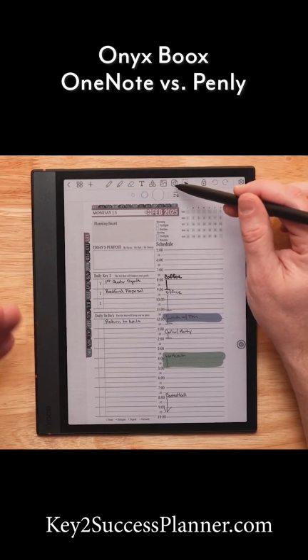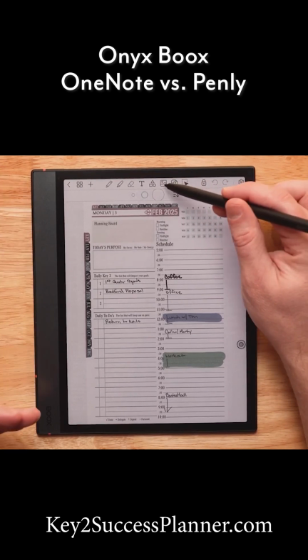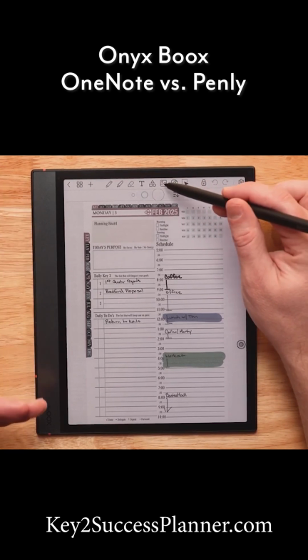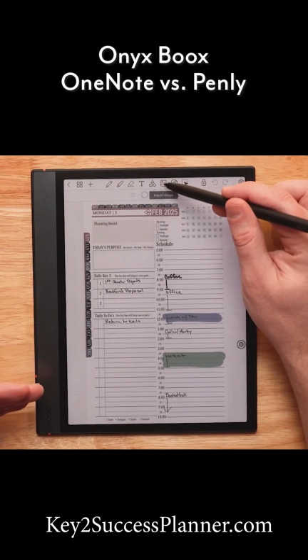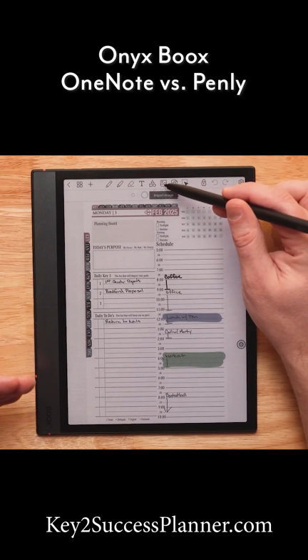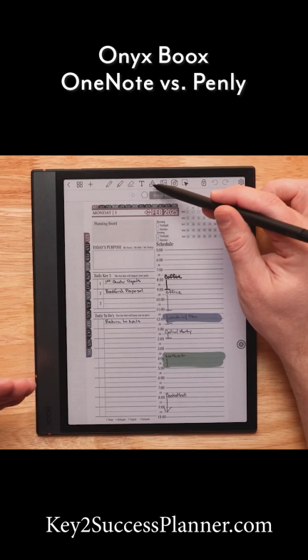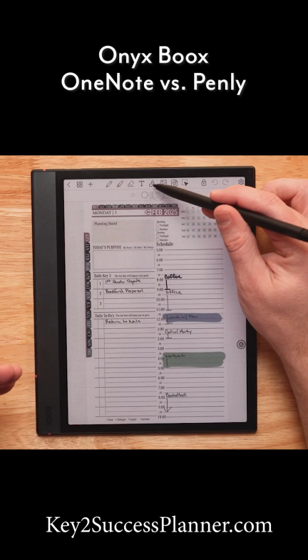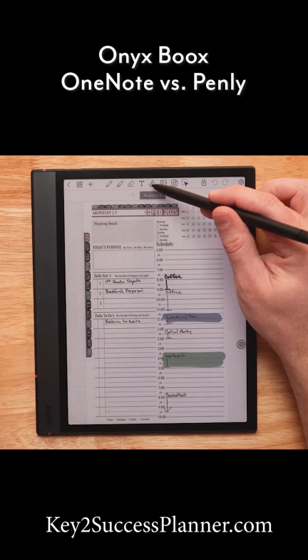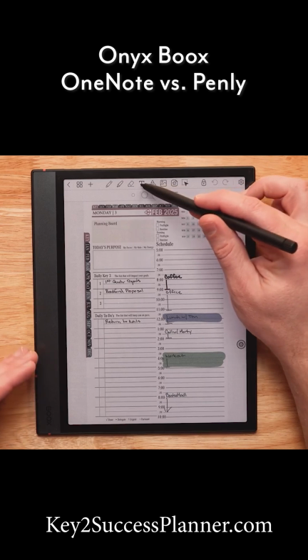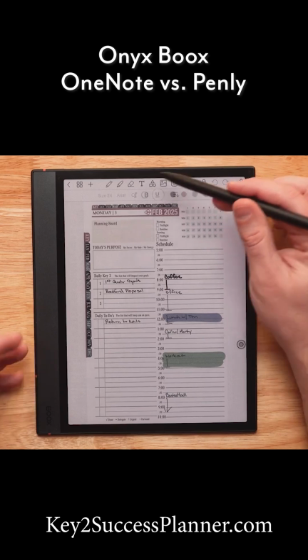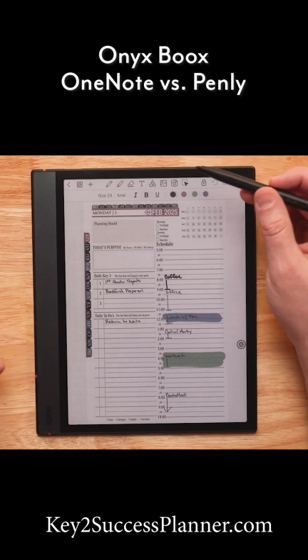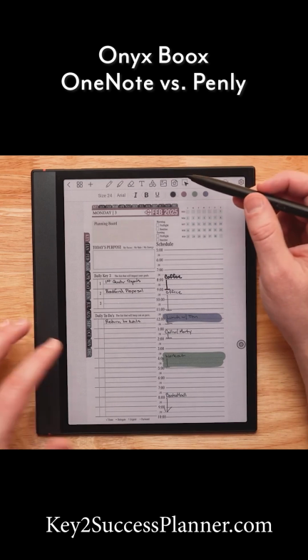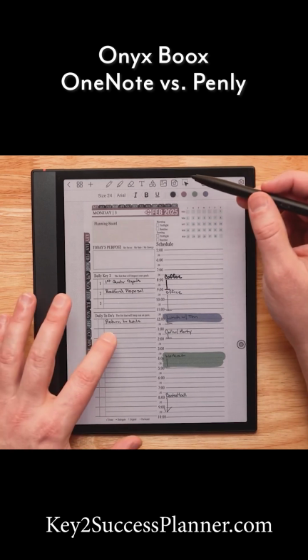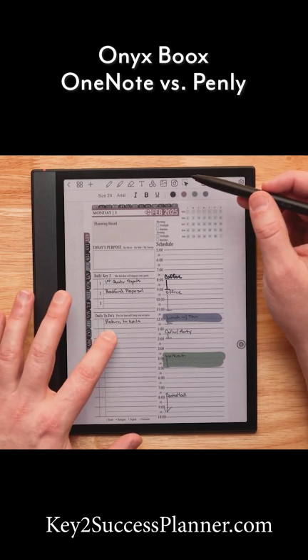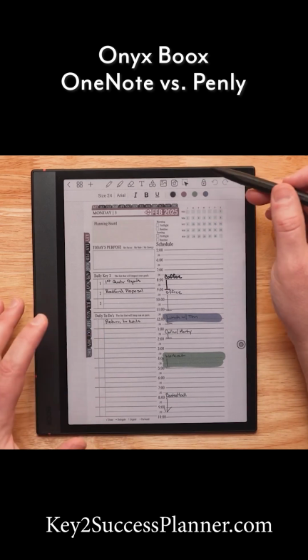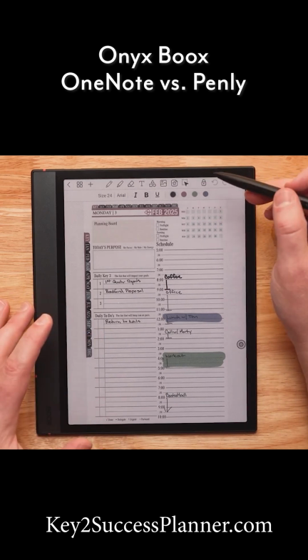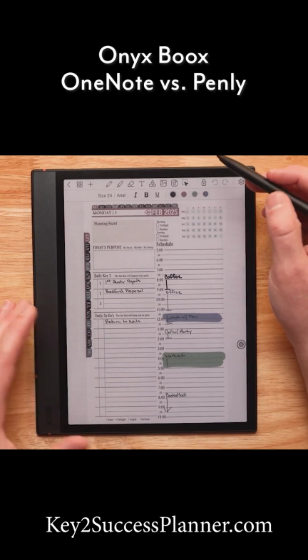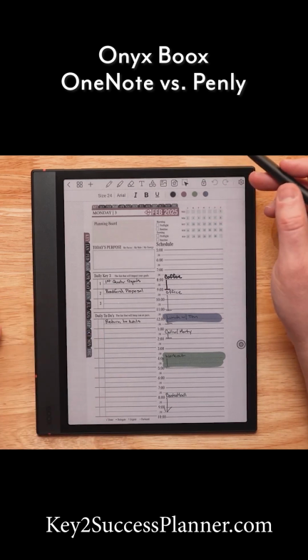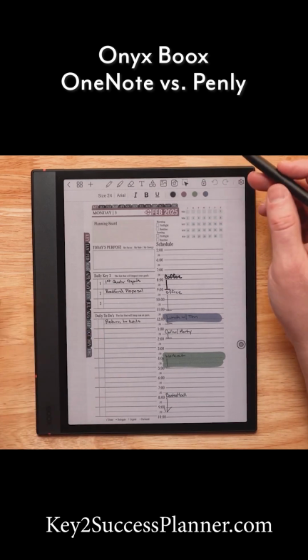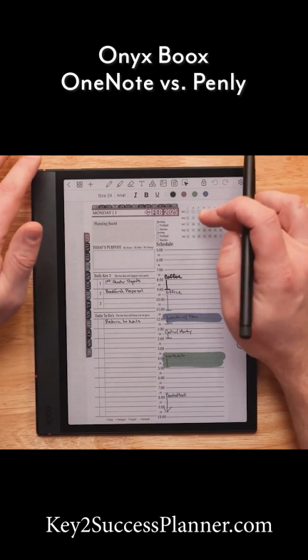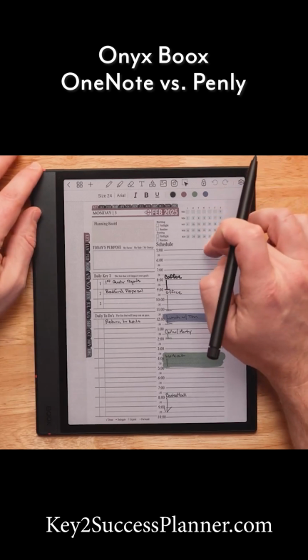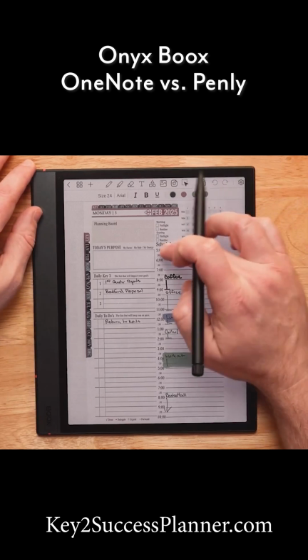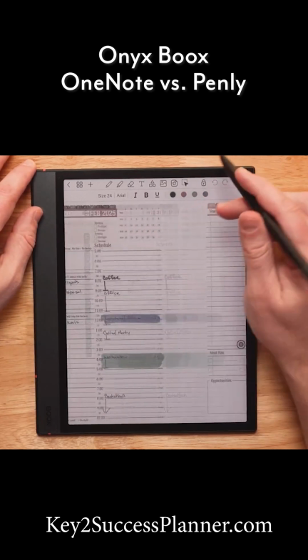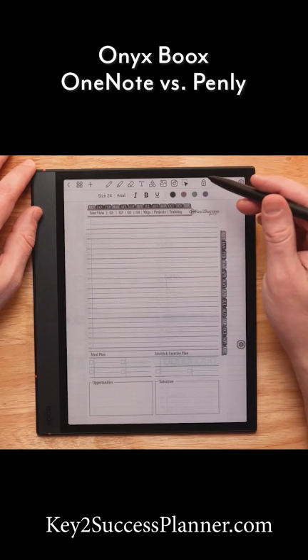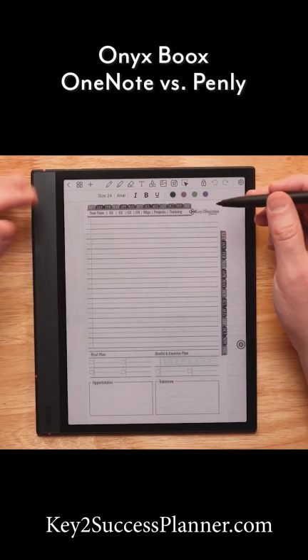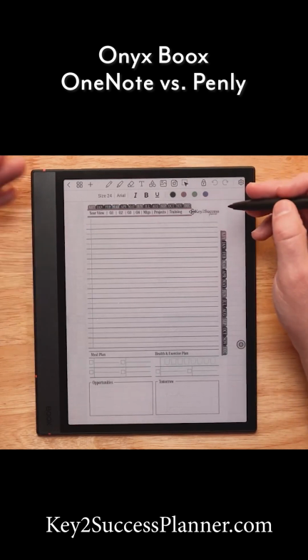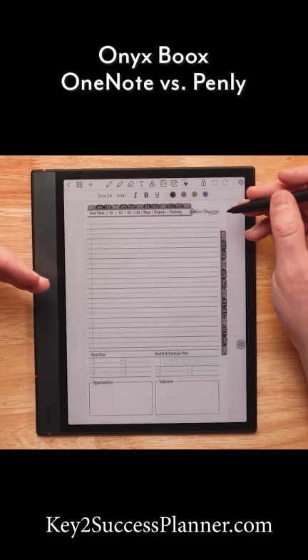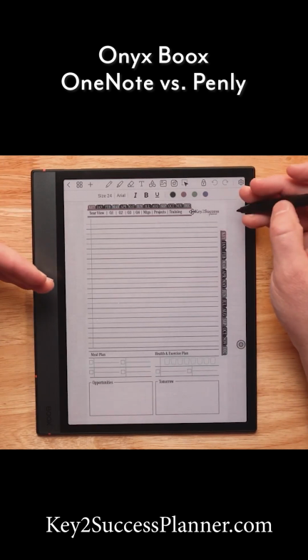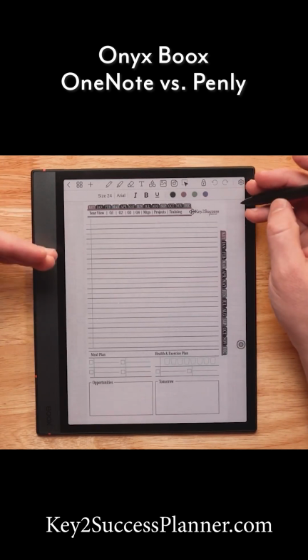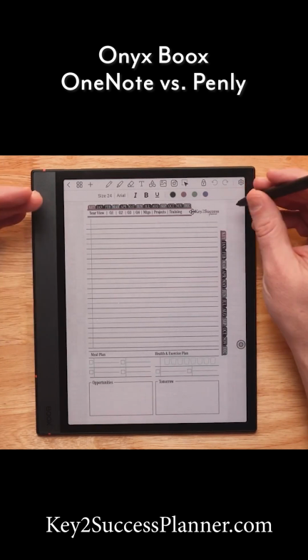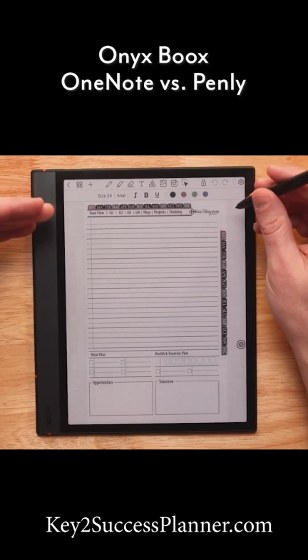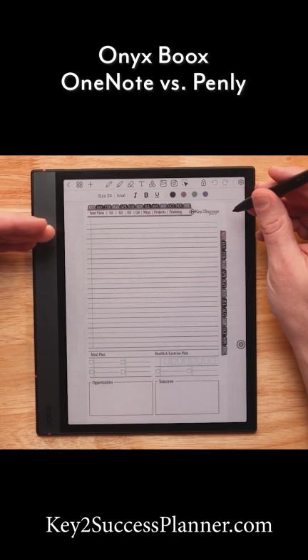I can bring in other mediums like pictures or draw boxes. I can even type in the planning system itself, and I can take notes in the system itself as well. That makes this application really nice.